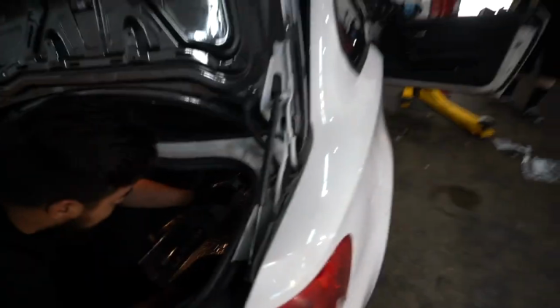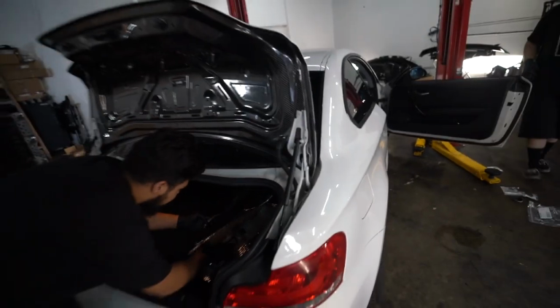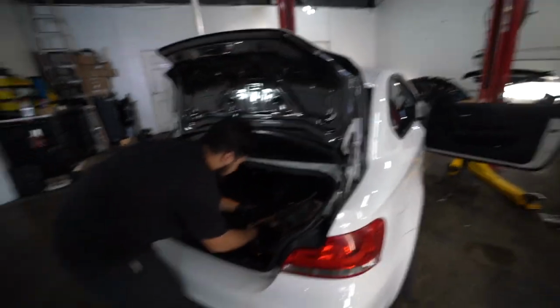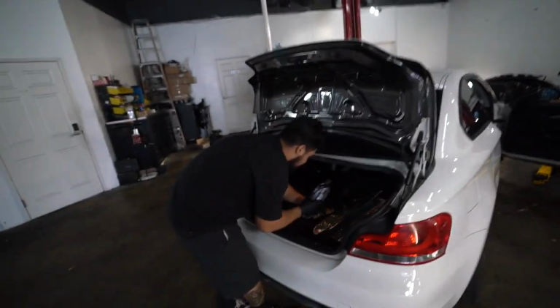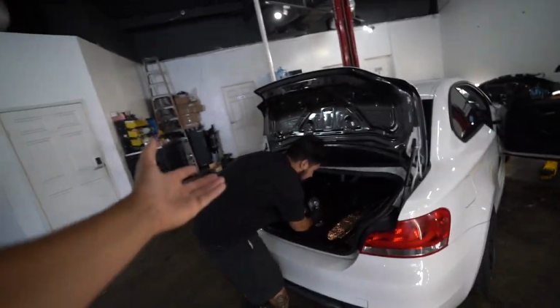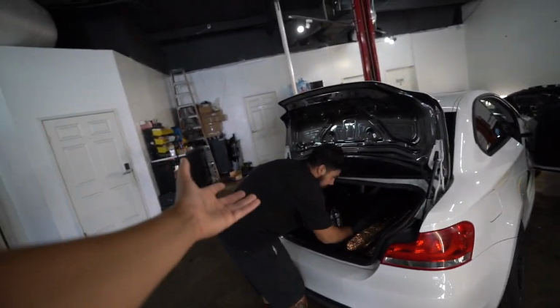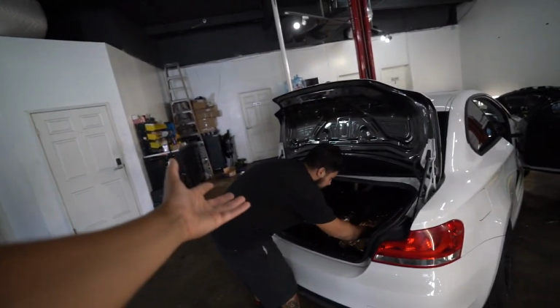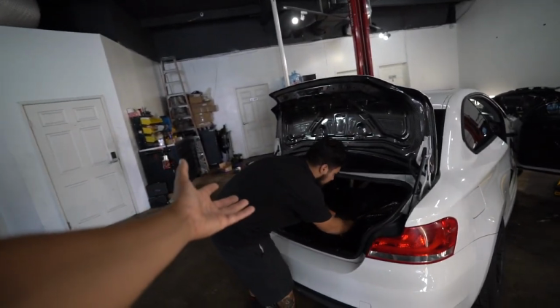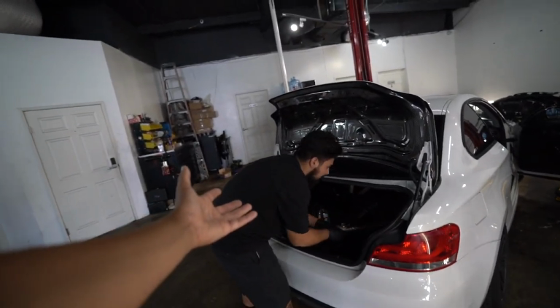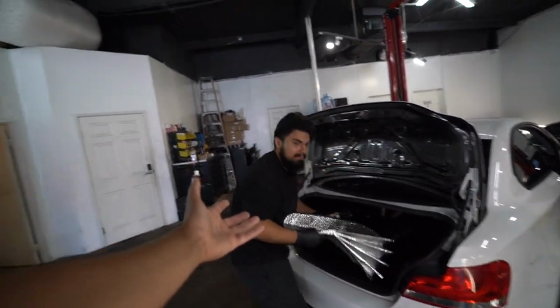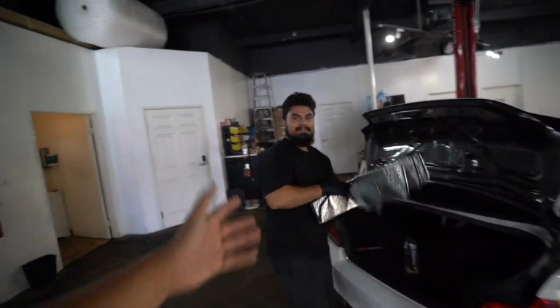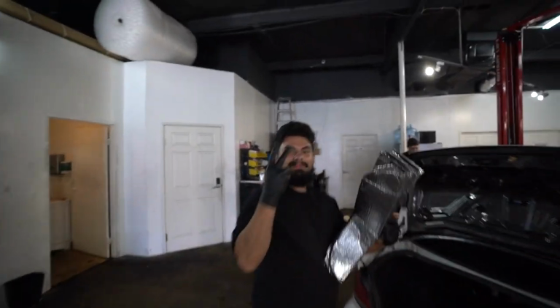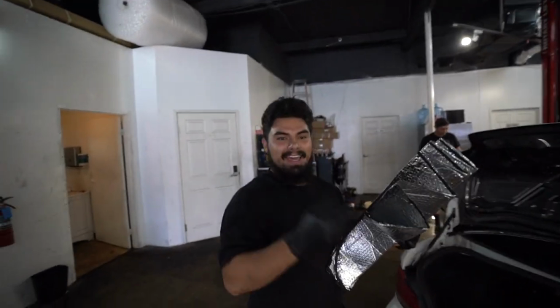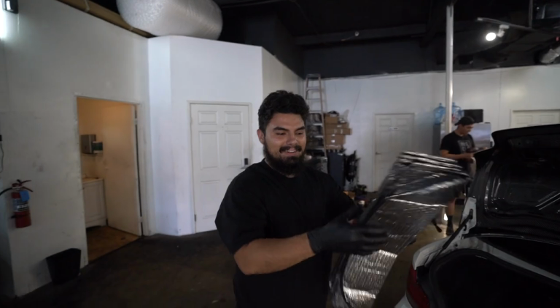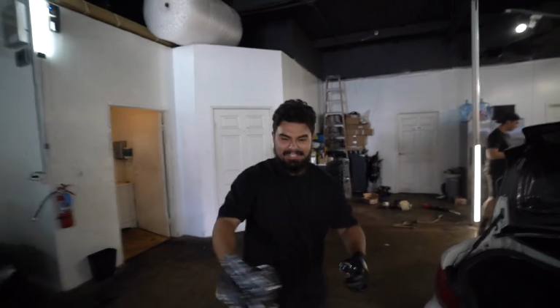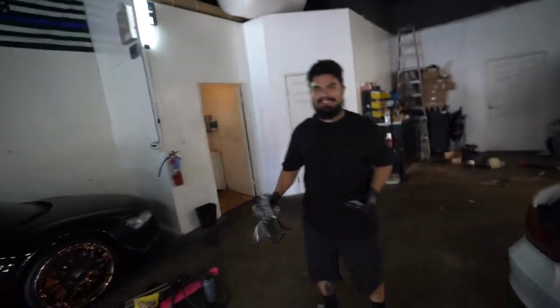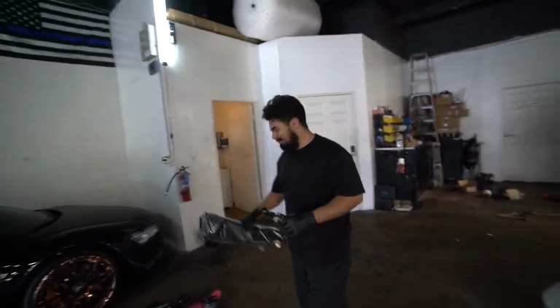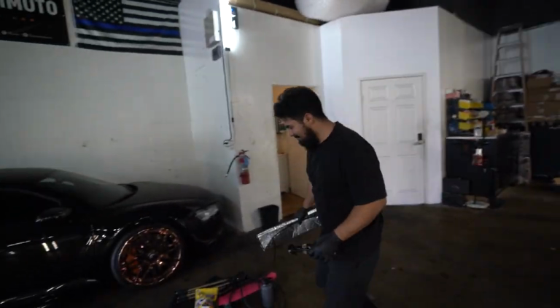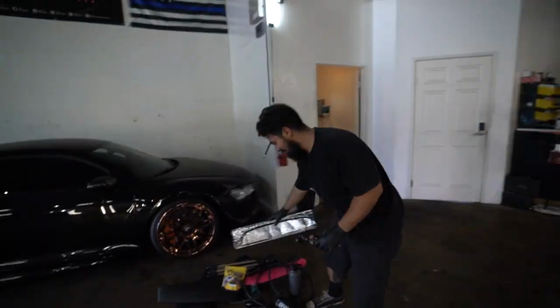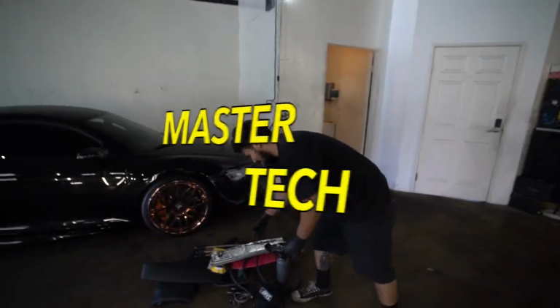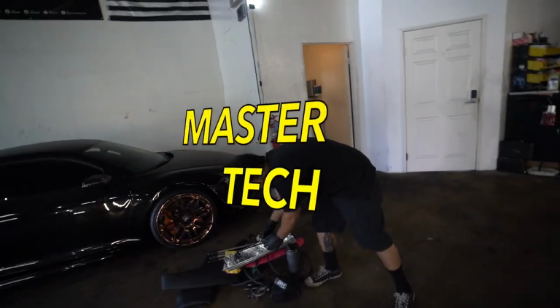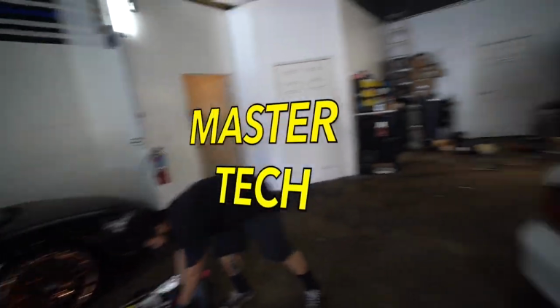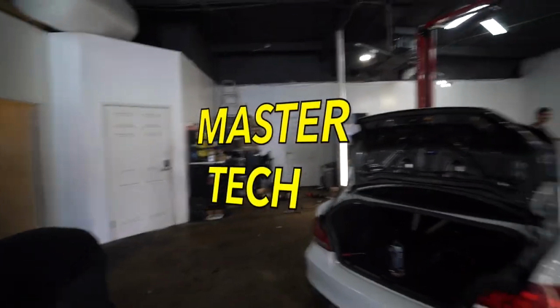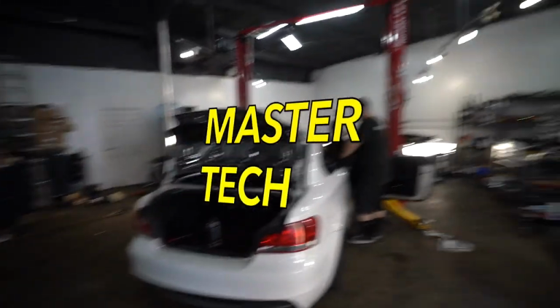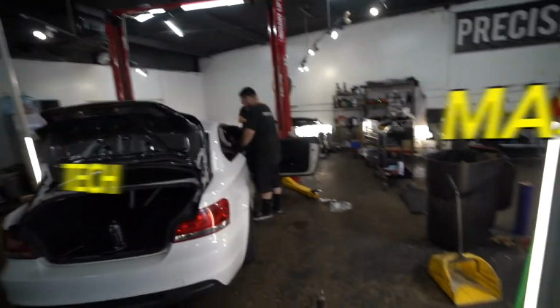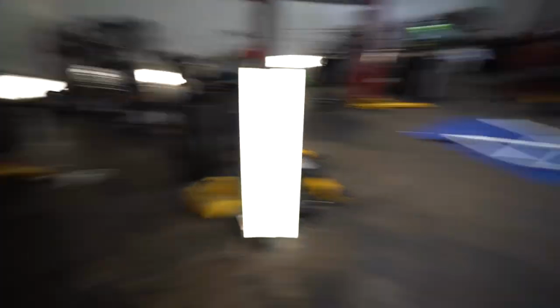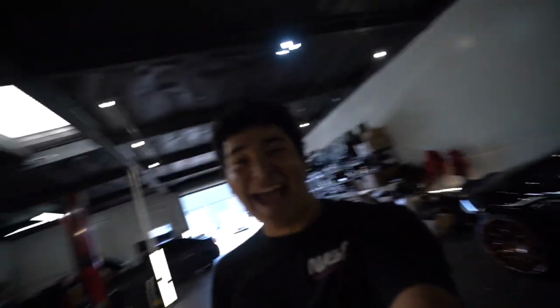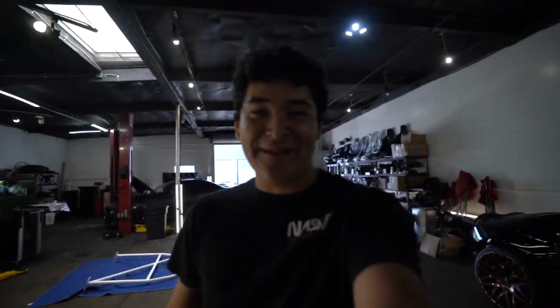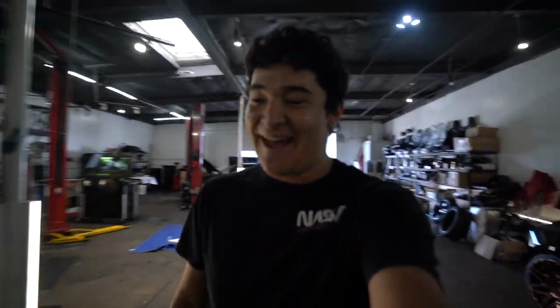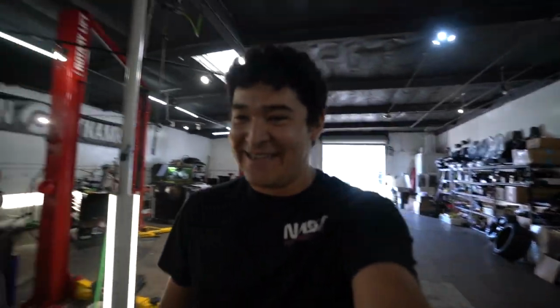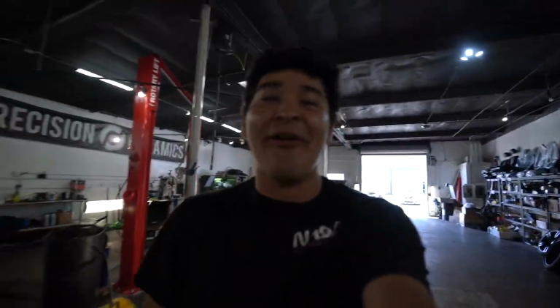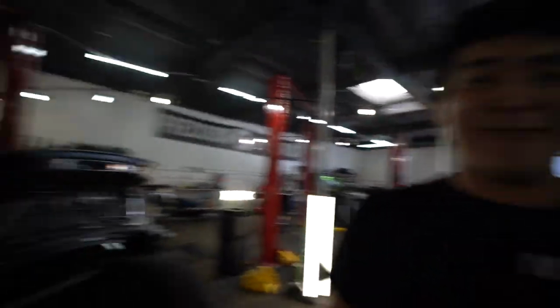For those of you who don't know, this is our newest member here at Precision Dynamics. Introduce yourself, sir. Anthony Hodges, Master Tech from BMW. Damn, son. He said Master Tech from BMW — he ain't playing, bro.